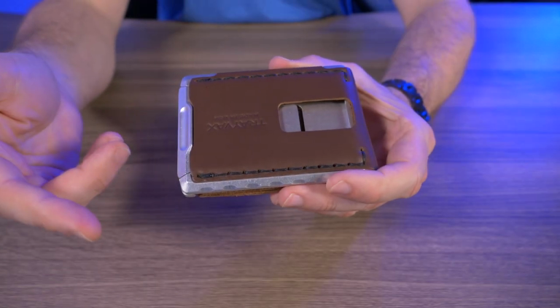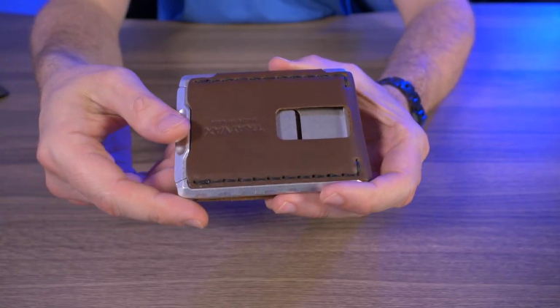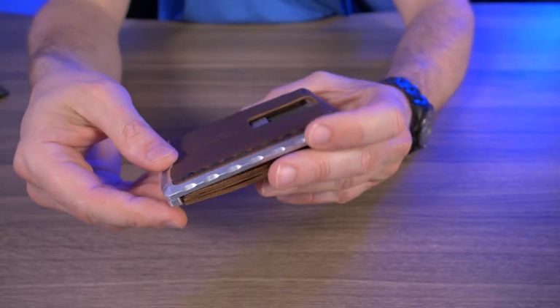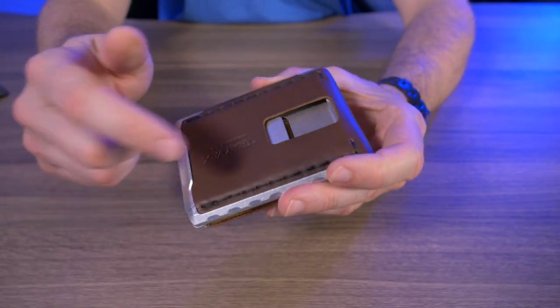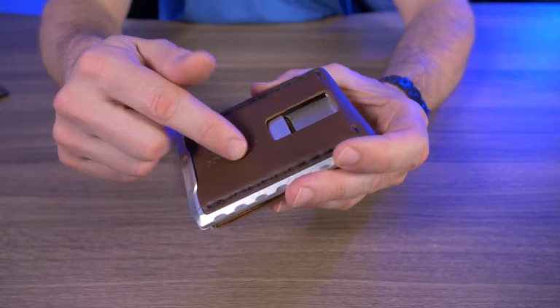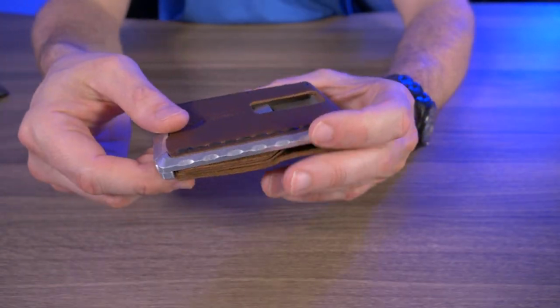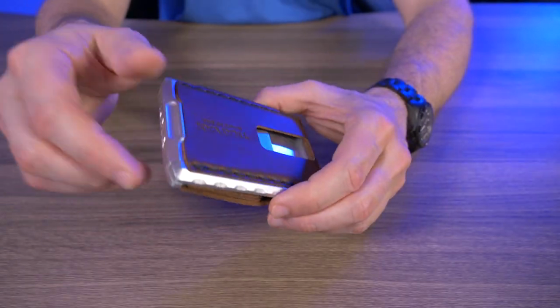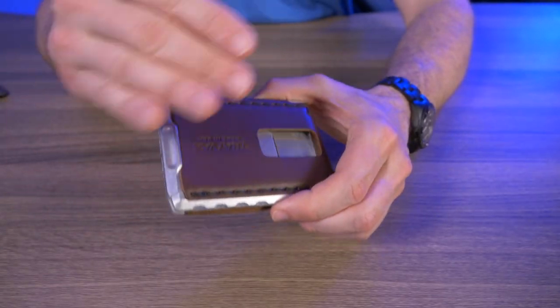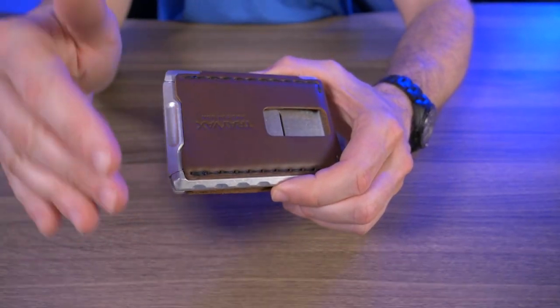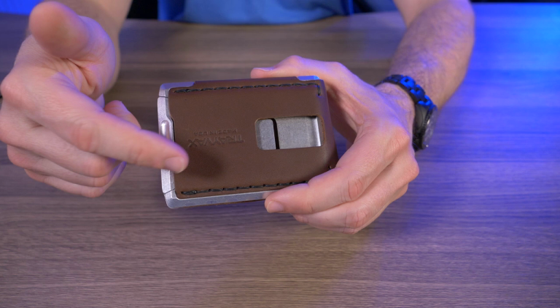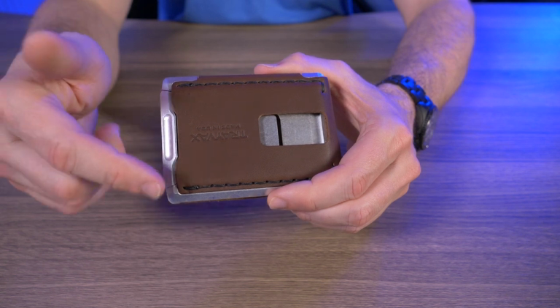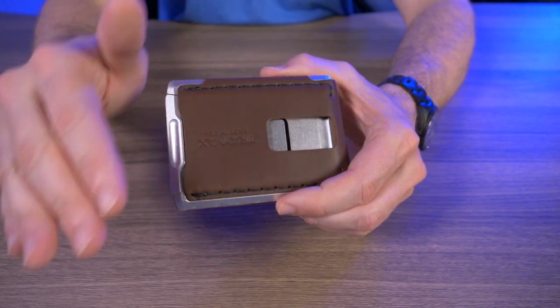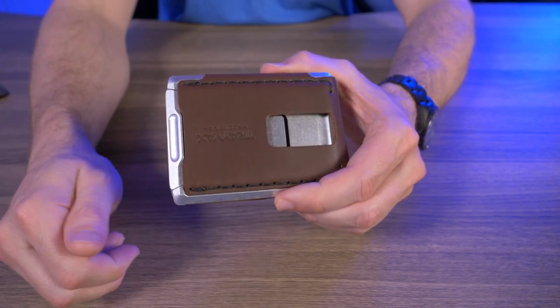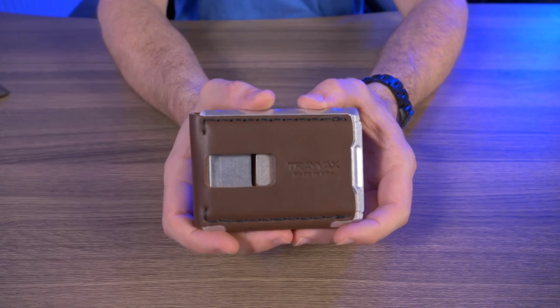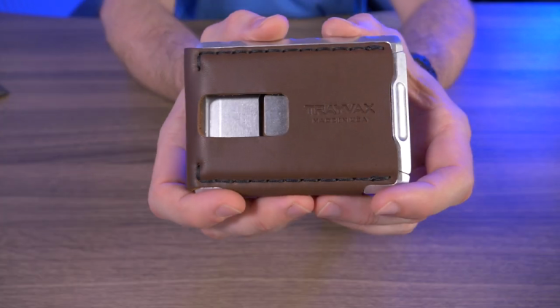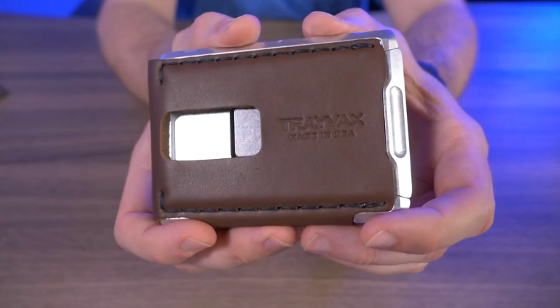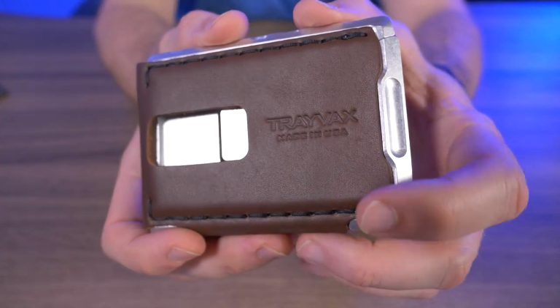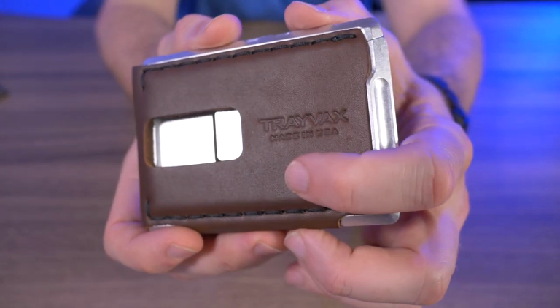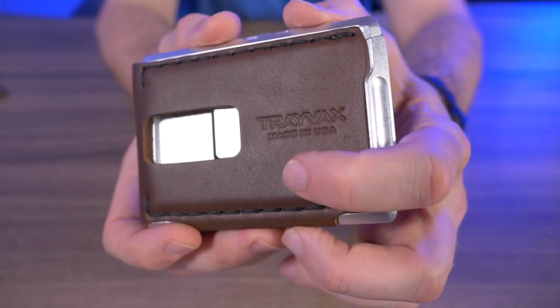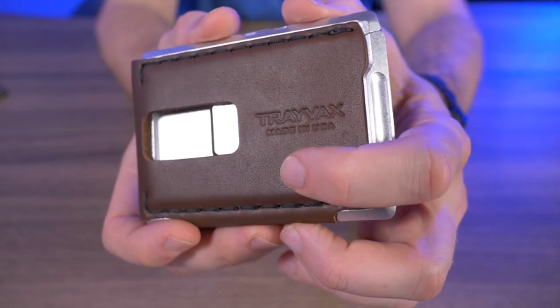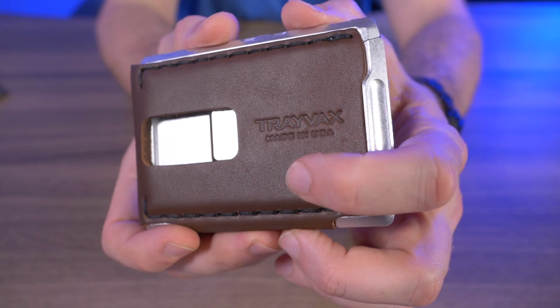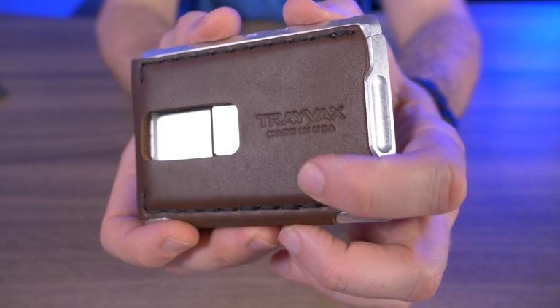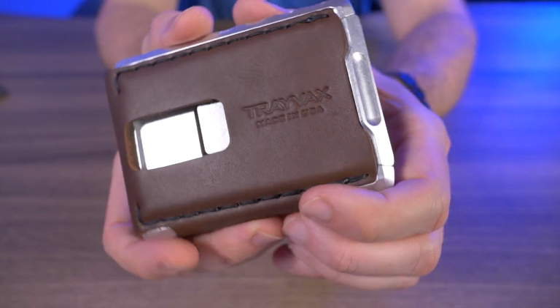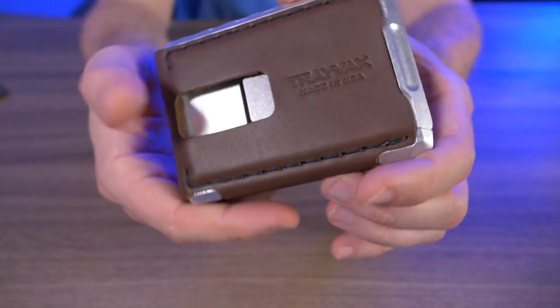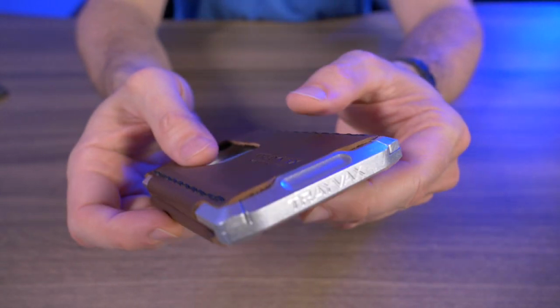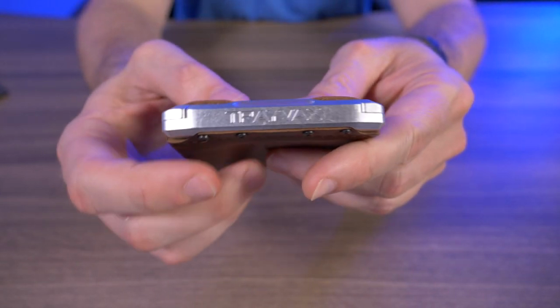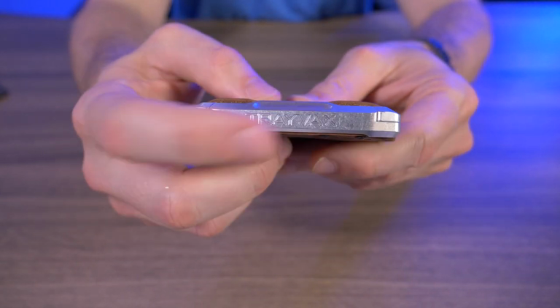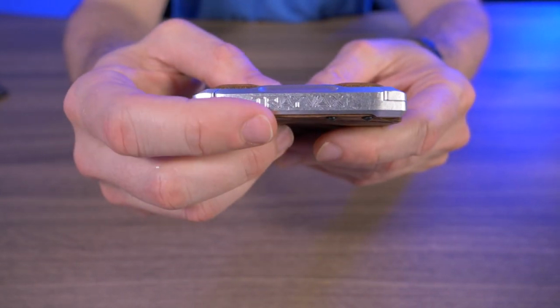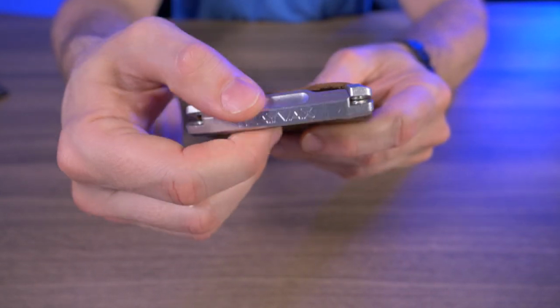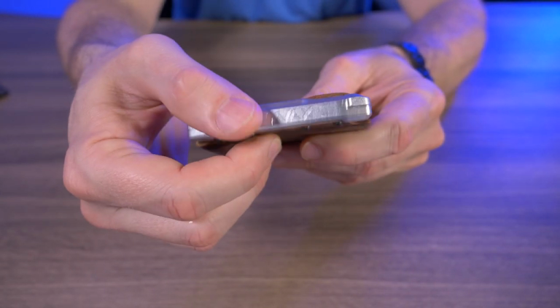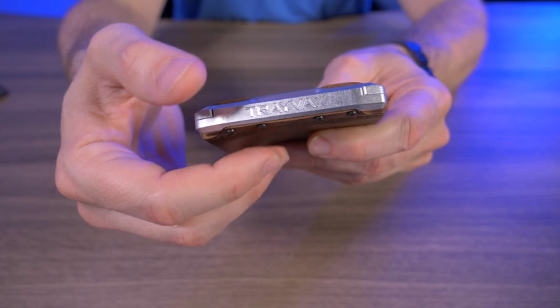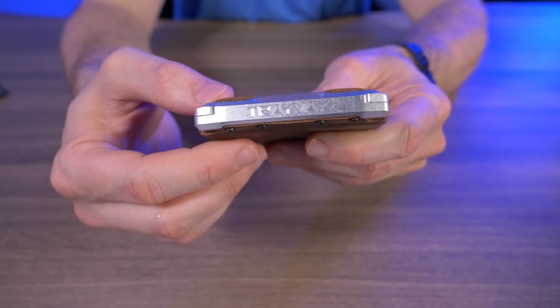From a quality standpoint, the Venture Billfold is just classic Travax — top notch quality. The only branding I see is right here on the front where it says 'Travax Made in the USA,' and then stamped on the aluminum on this magnetic clasp.